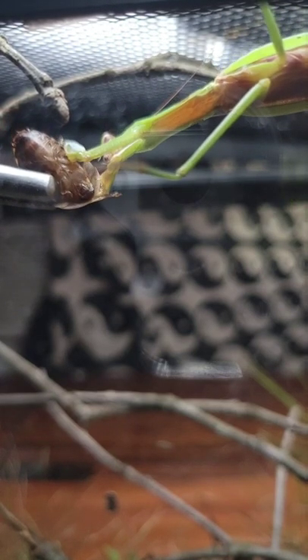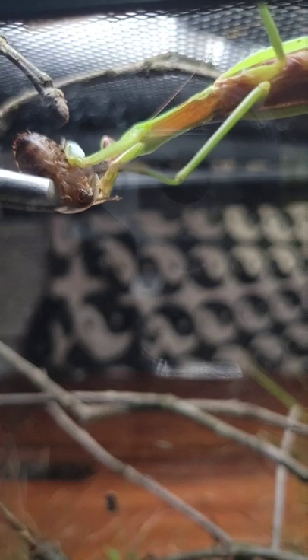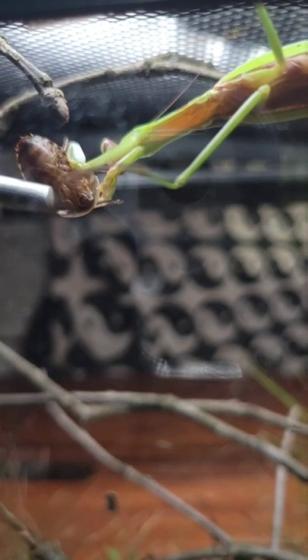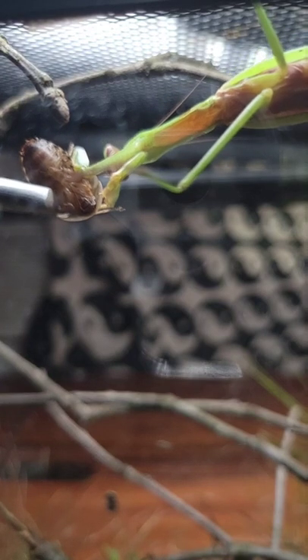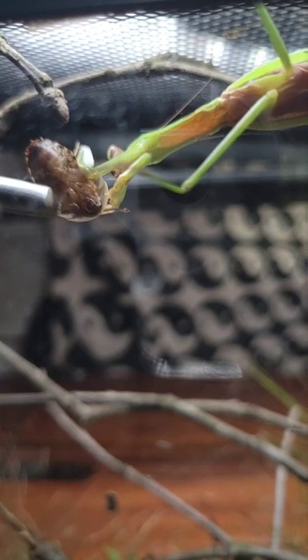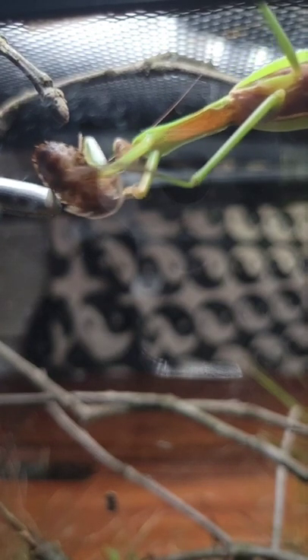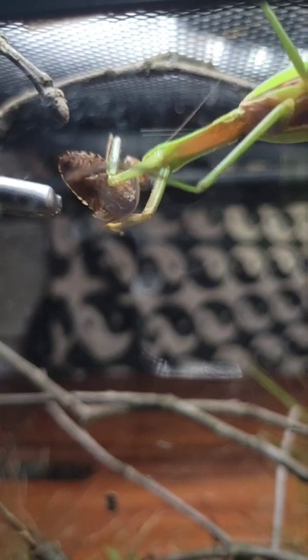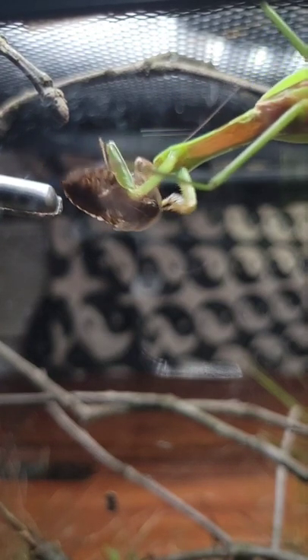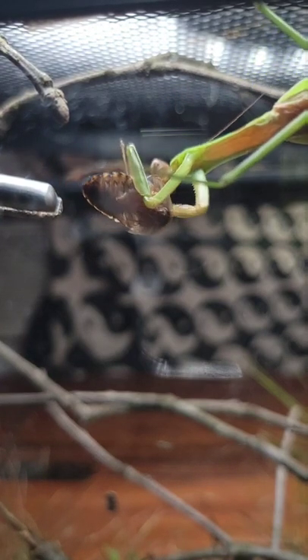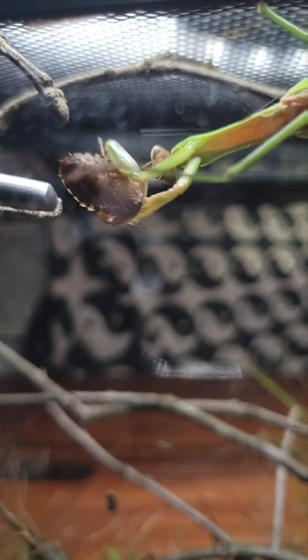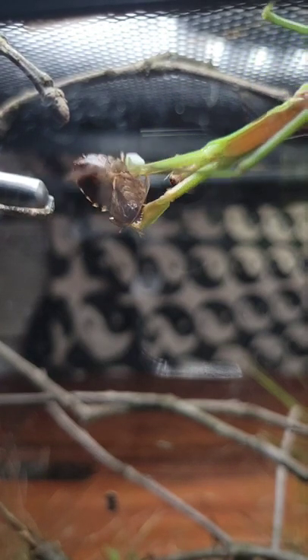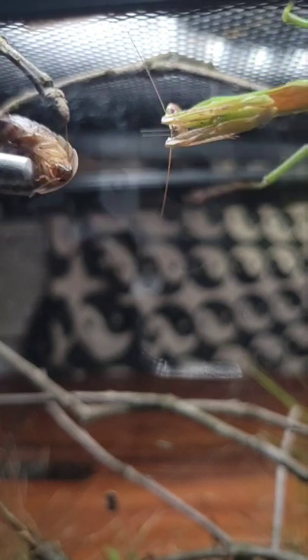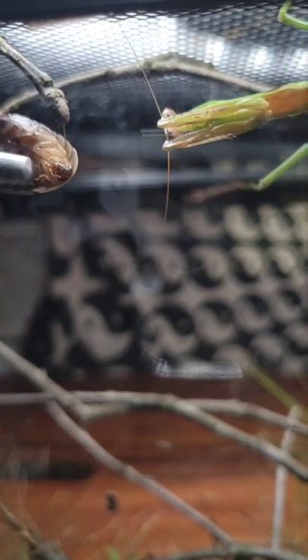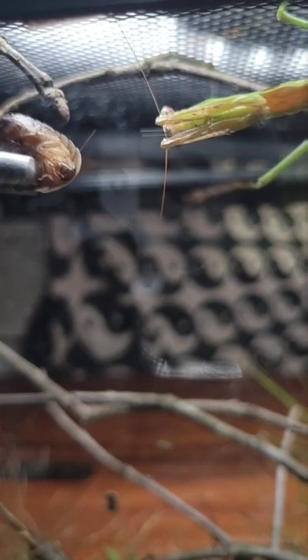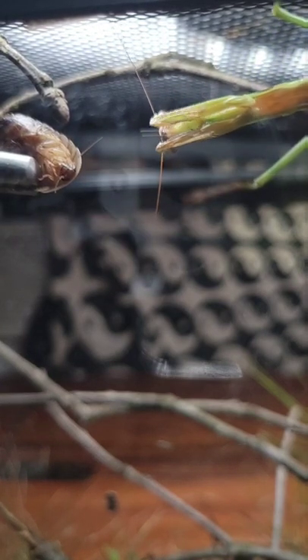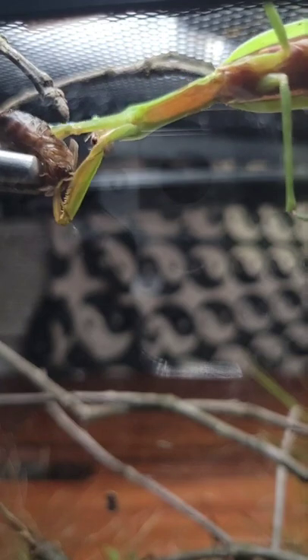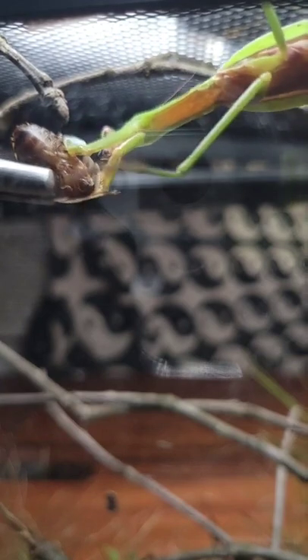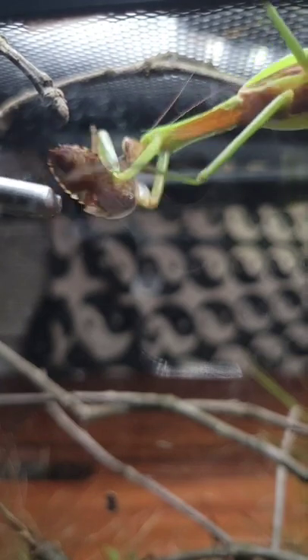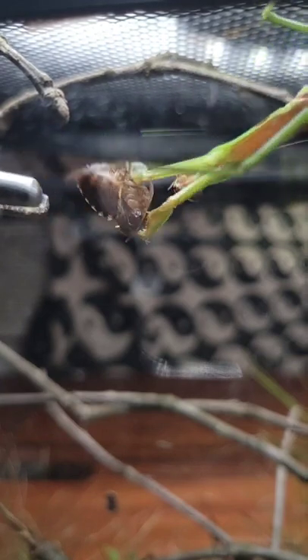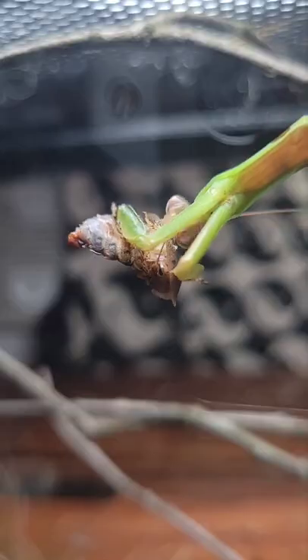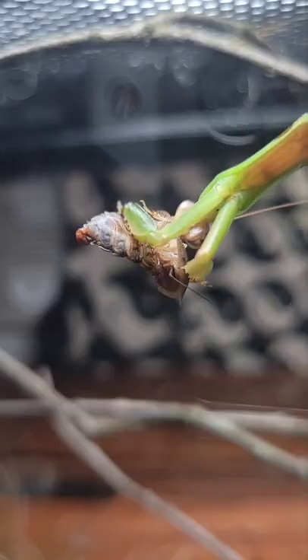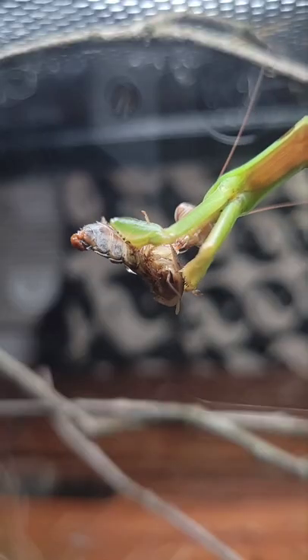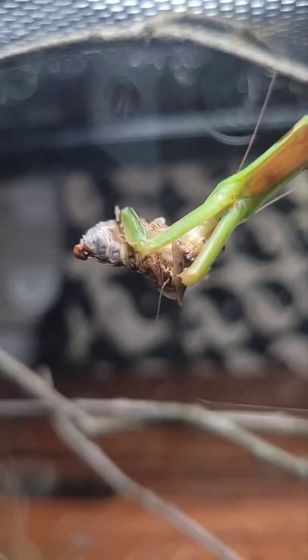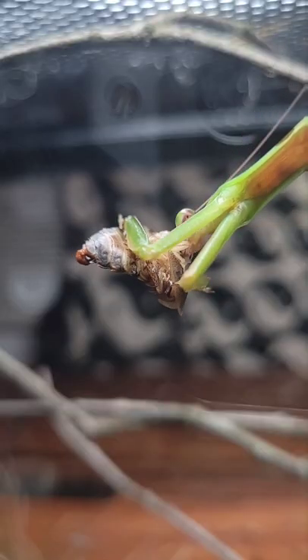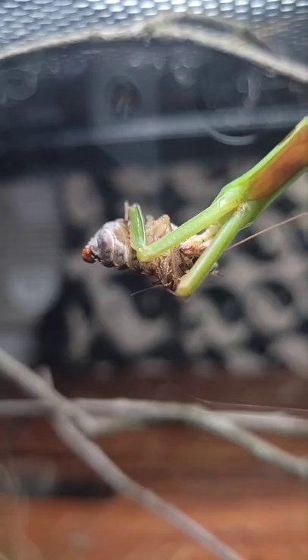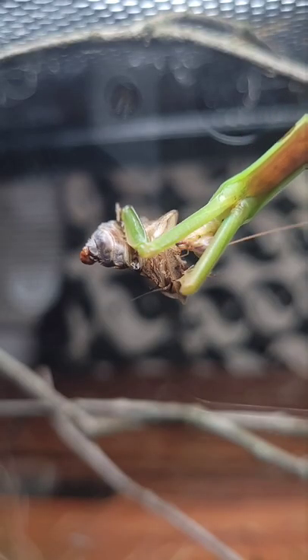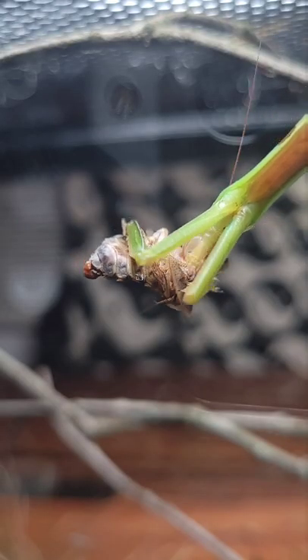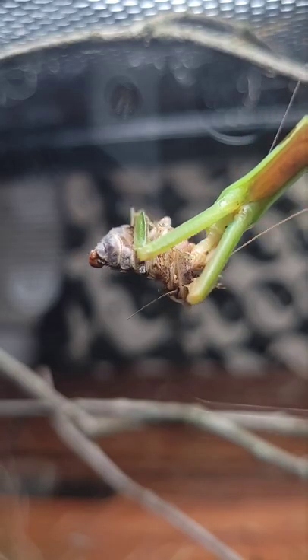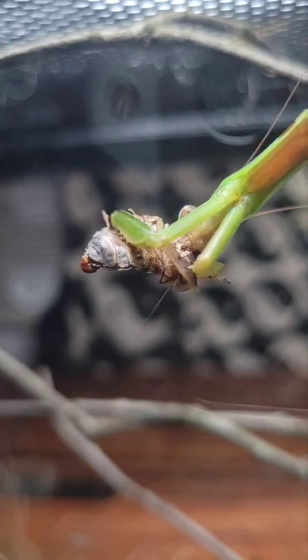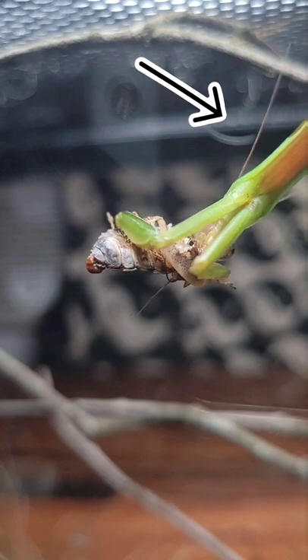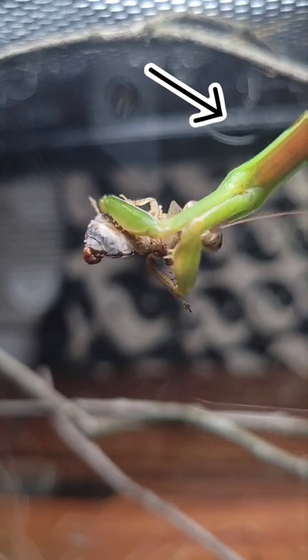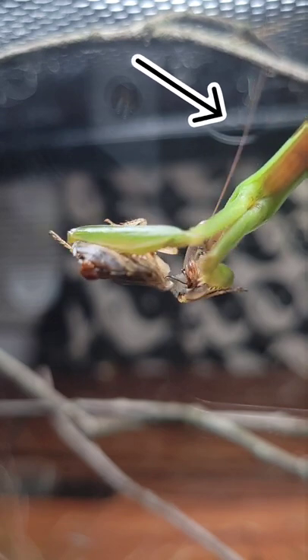And here's the video at normal speed just so you can appreciate the quickness of this animal. And the cool thing about watching mantises feed is you can see the food travel down the prothorax through its exoskeleton.